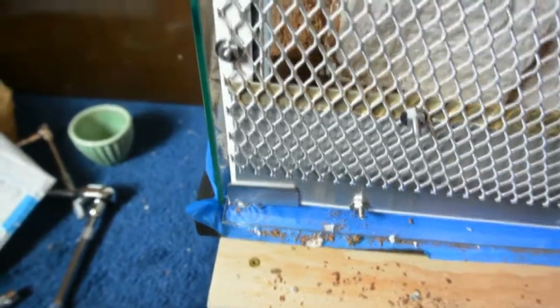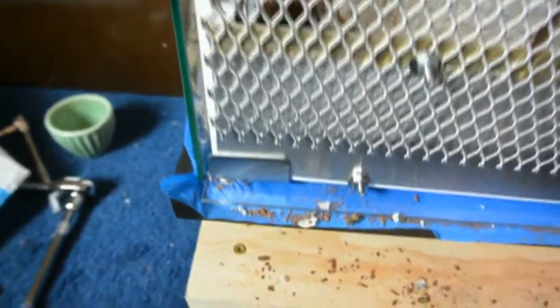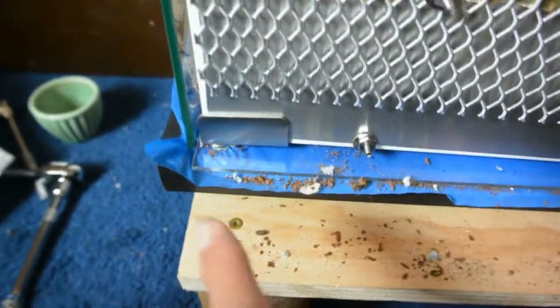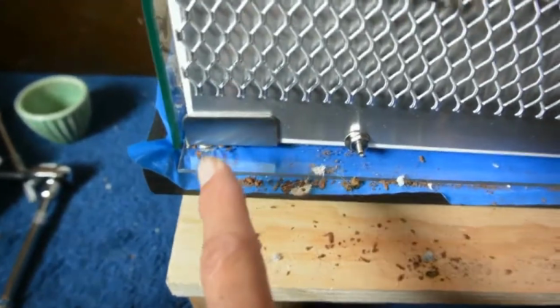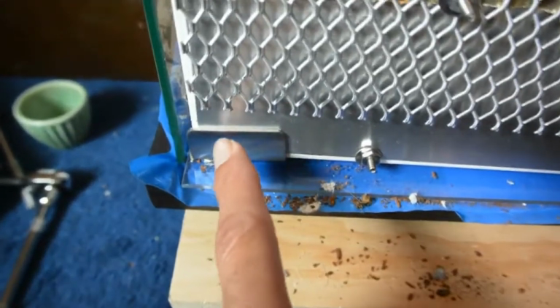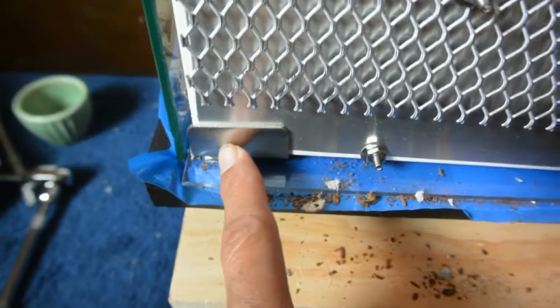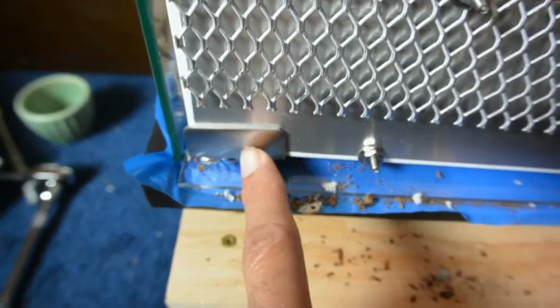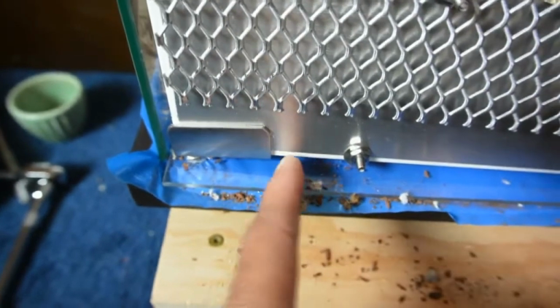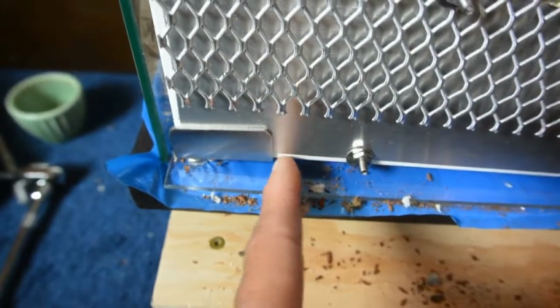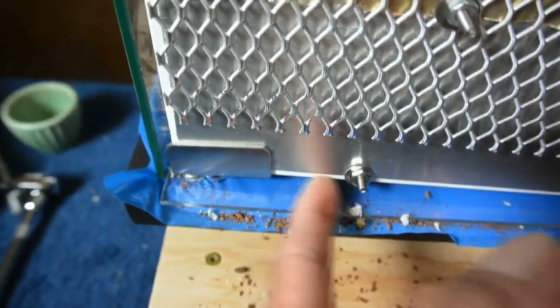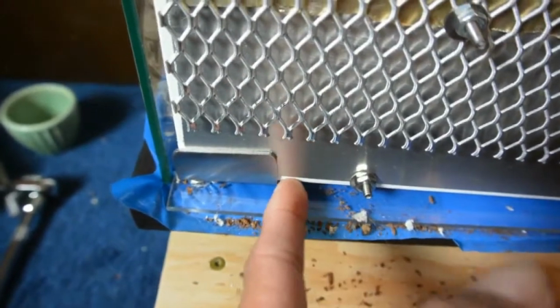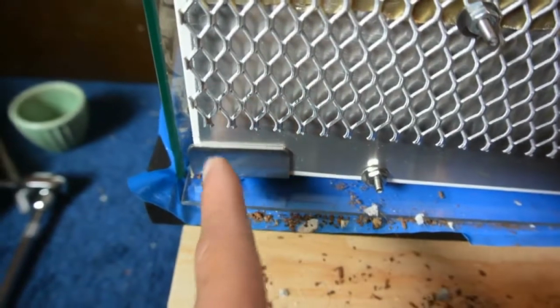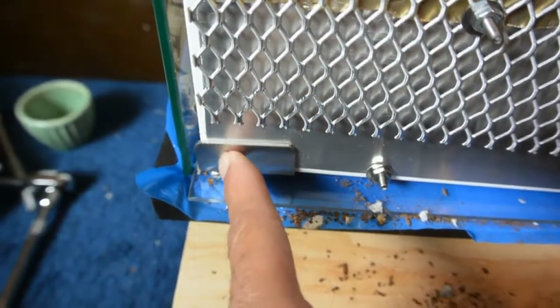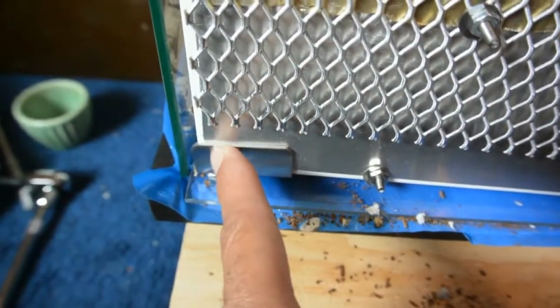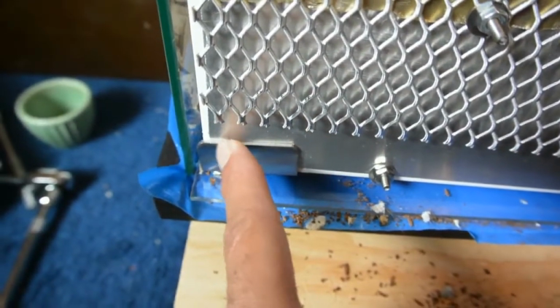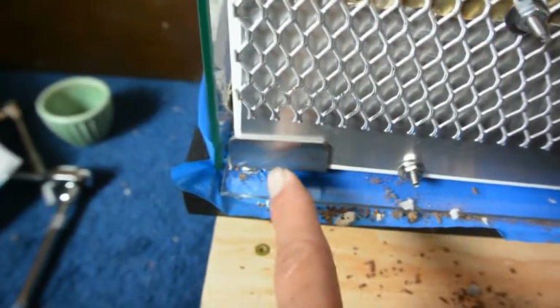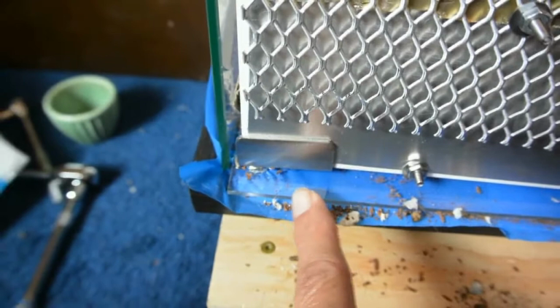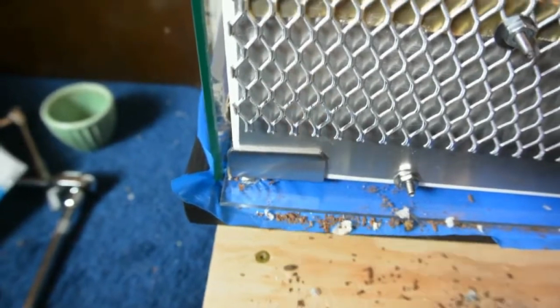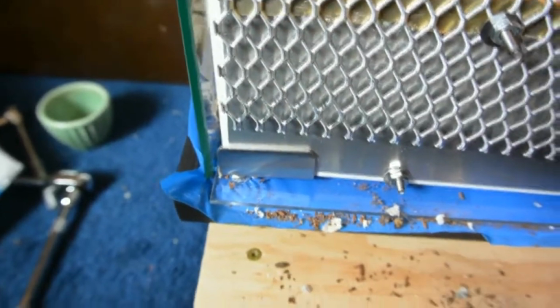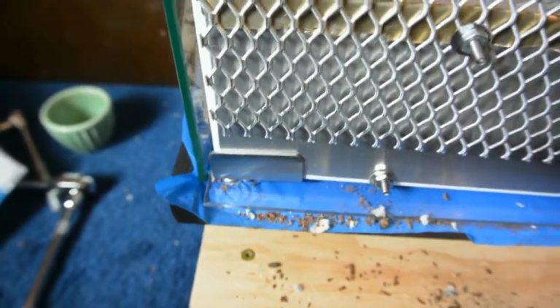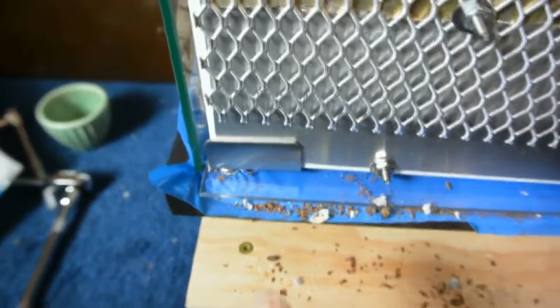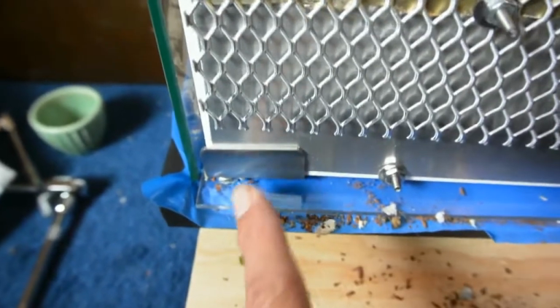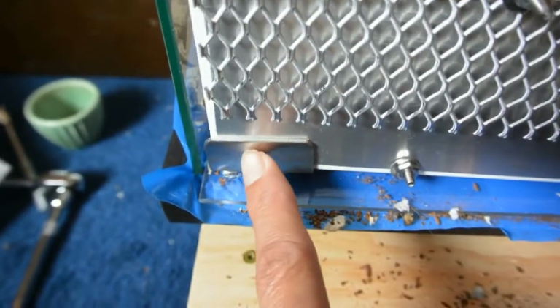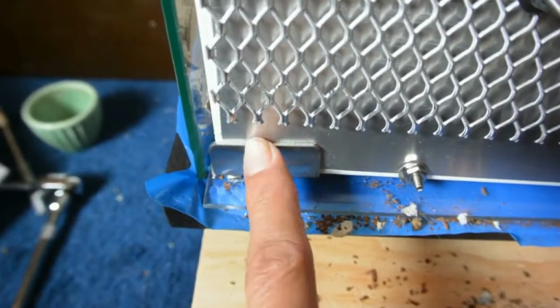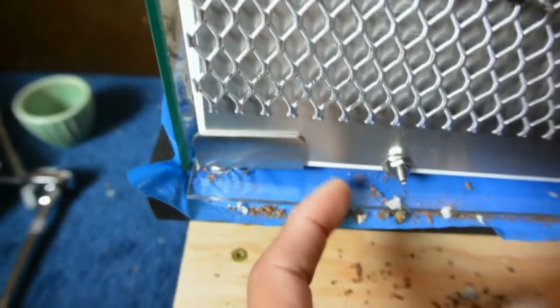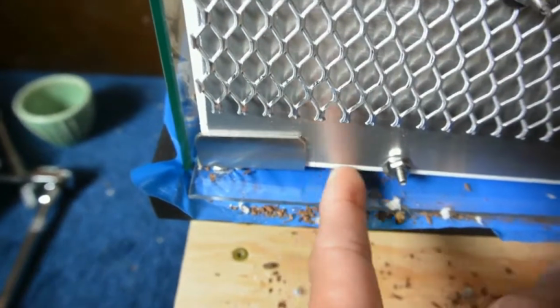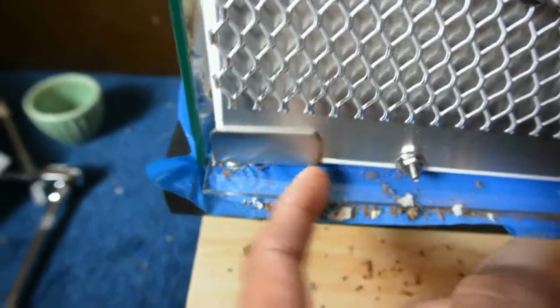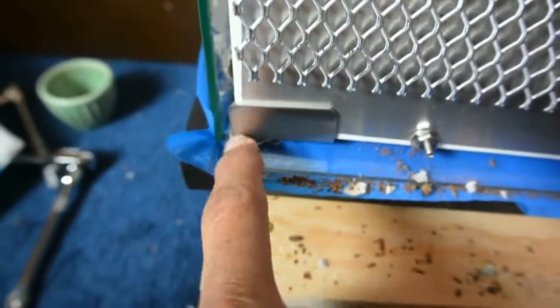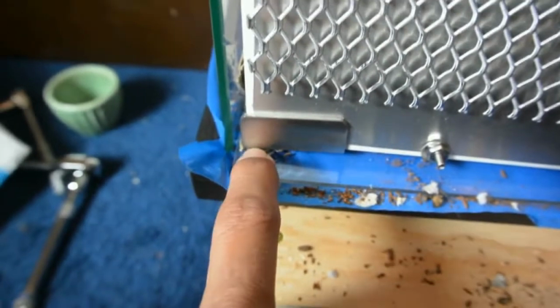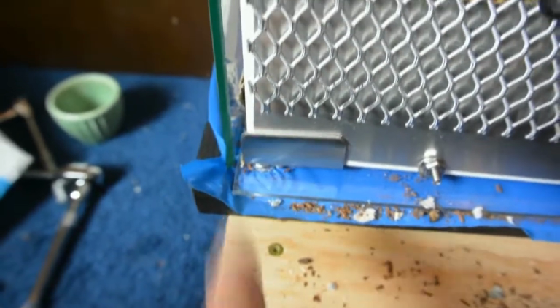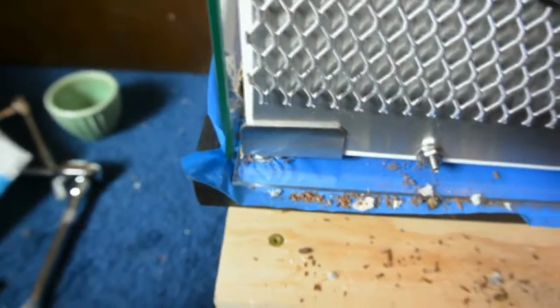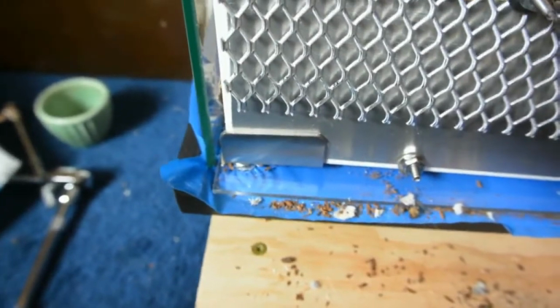One thing I forgot to mention: the door hinges that come with the Detolf are not wide enough to accommodate this aluminum frame, so I had to buy new ones that are wider. I'll put a link in the info of this video — they do sell hinges that are wide enough to accommodate this and still fit in the pre-drilled holes.